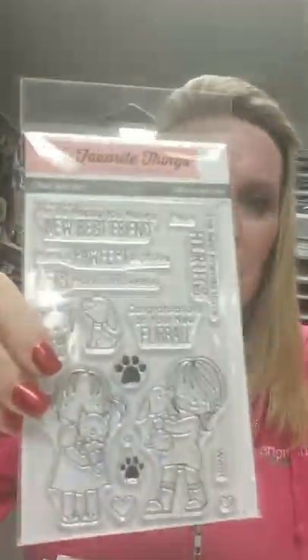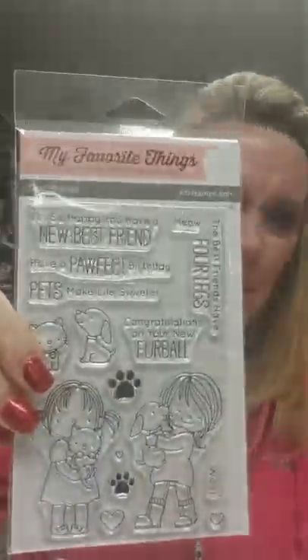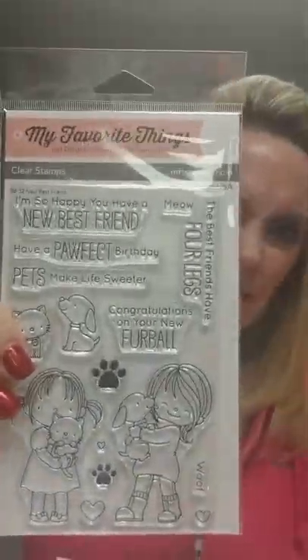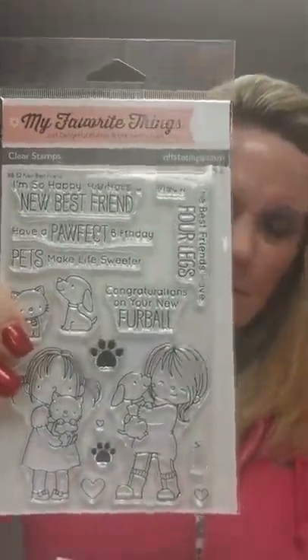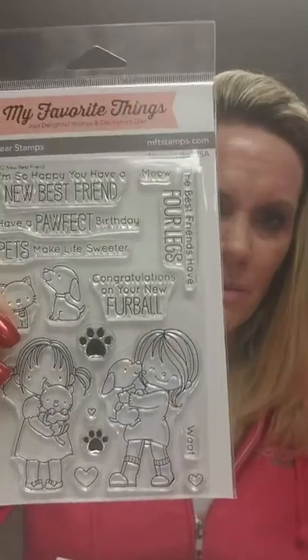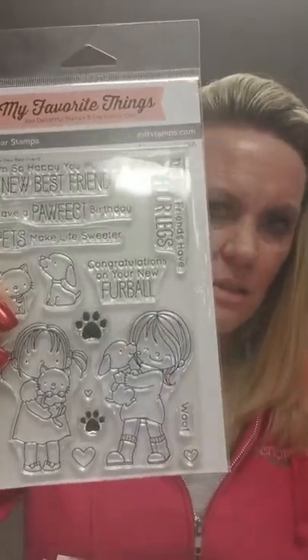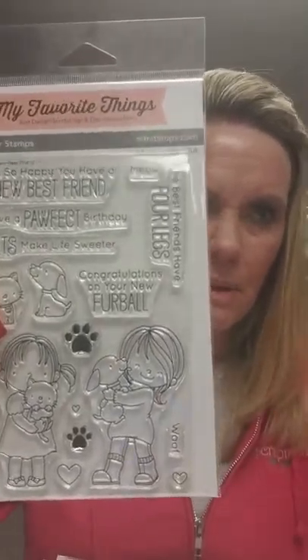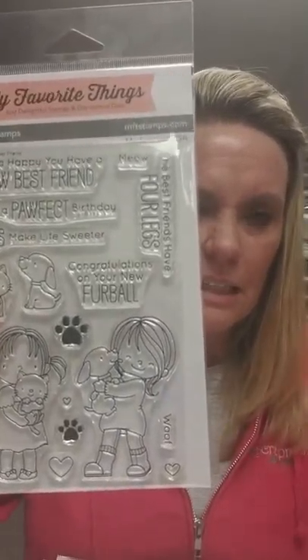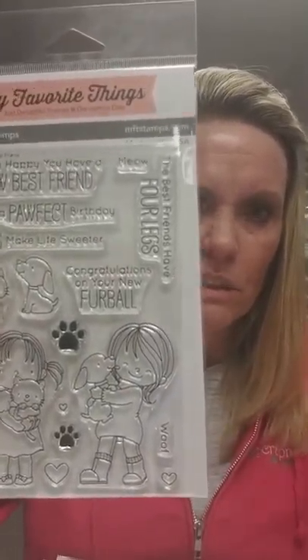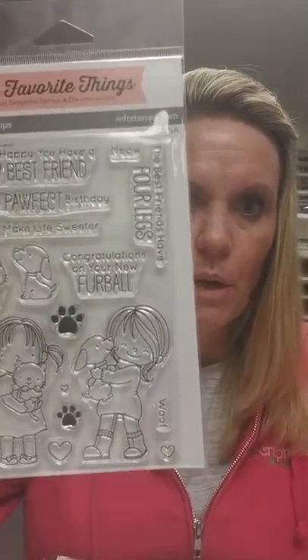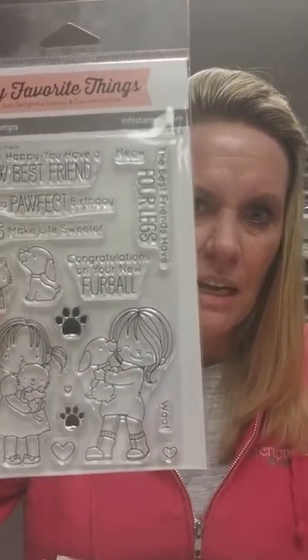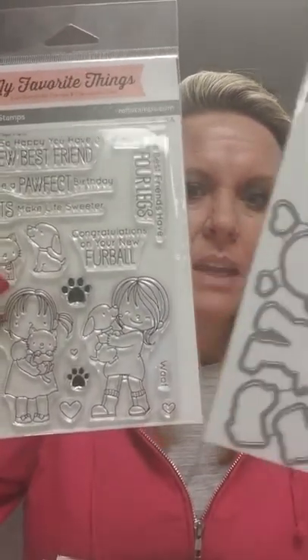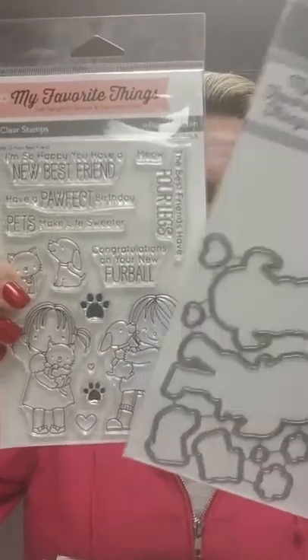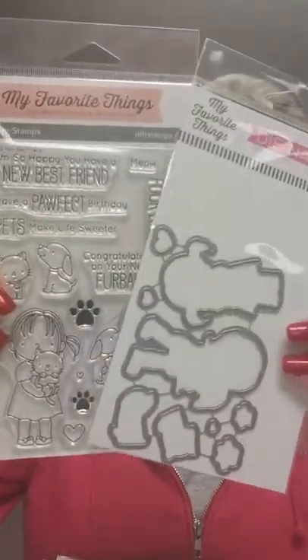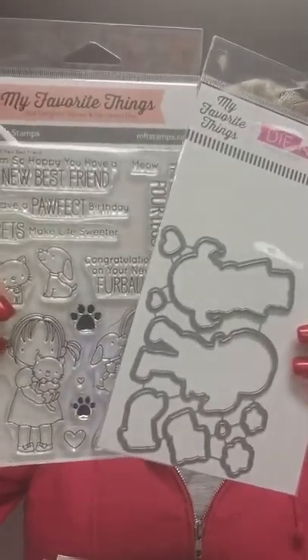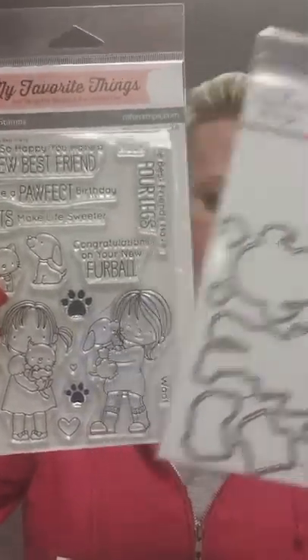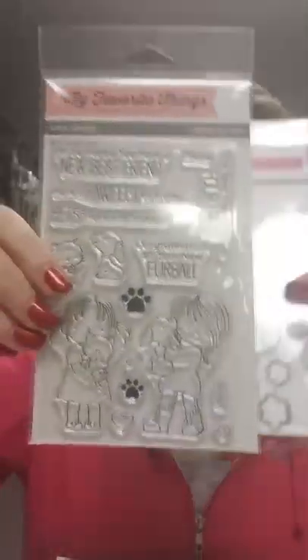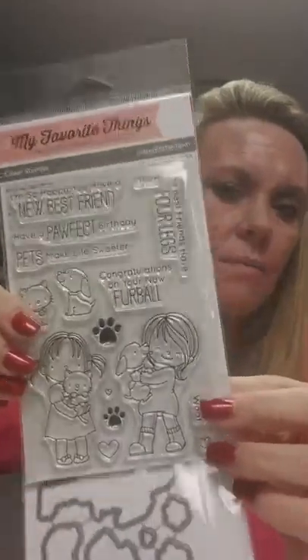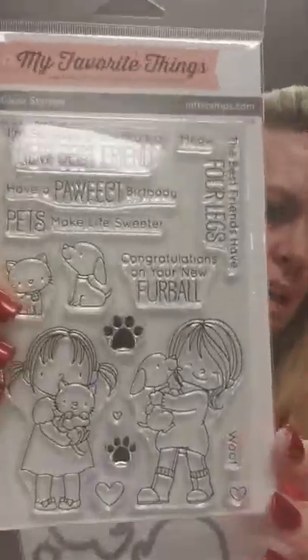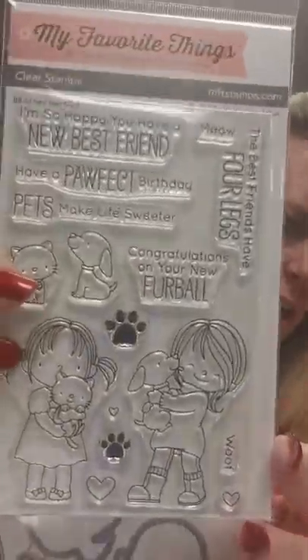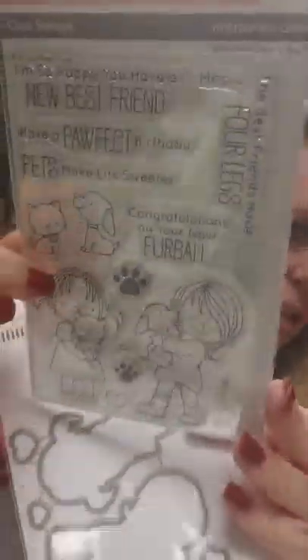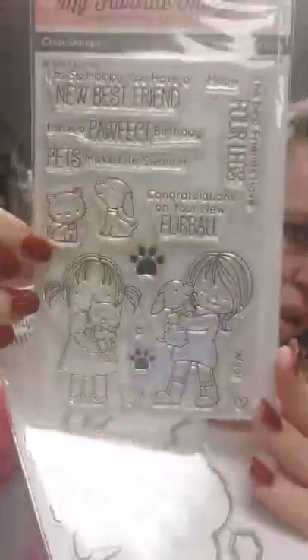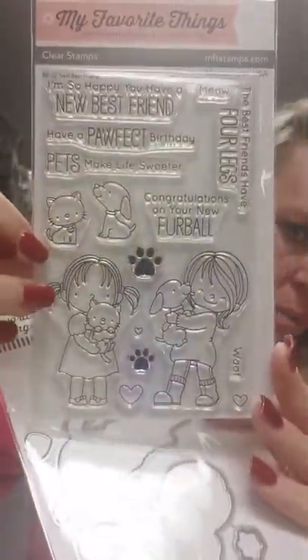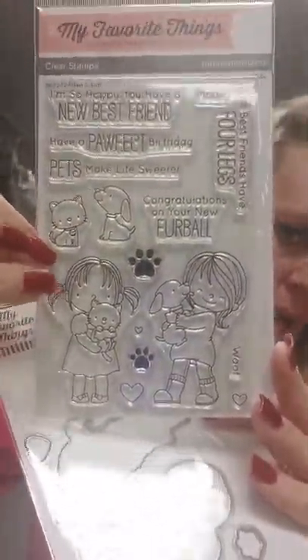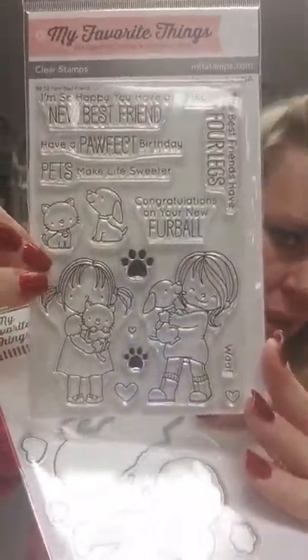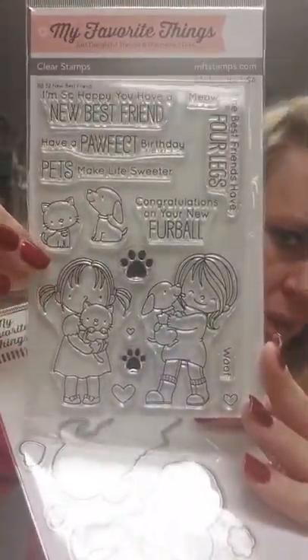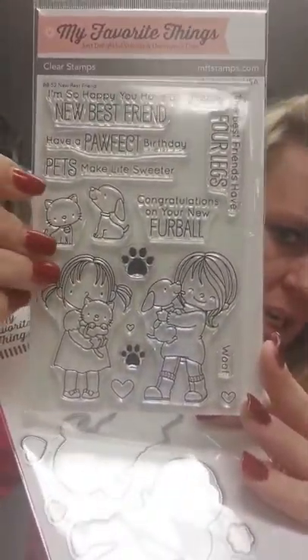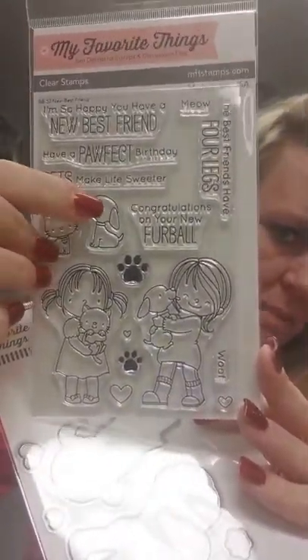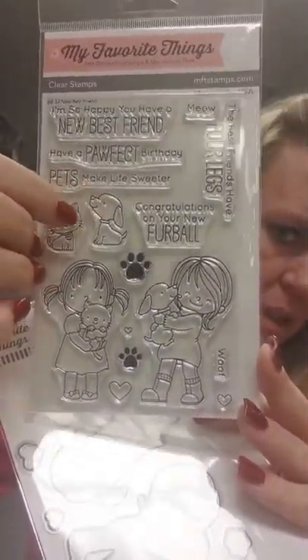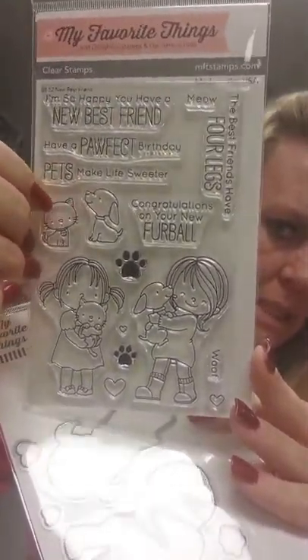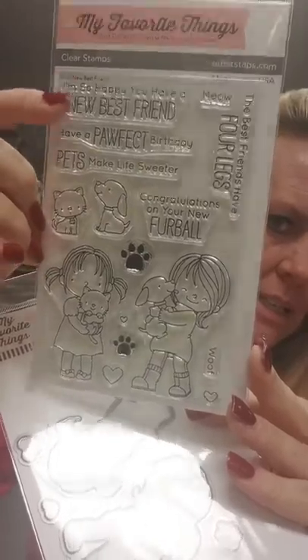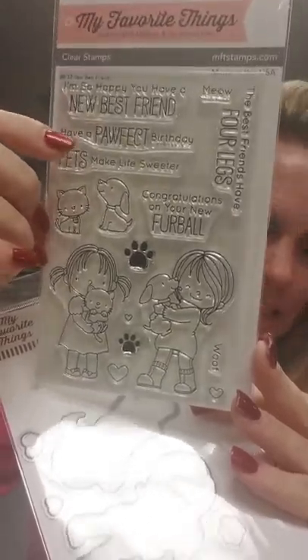This is a Best Friends stamp — this is from the last release, but it has sold really well. We are almost out of it, and it does have a die that goes with it. You've got the little girl with the puppy and the little girl with the kitty, and you have got some extra little puppies and kitties and the sentiments.